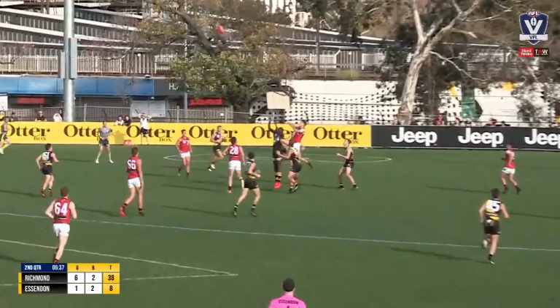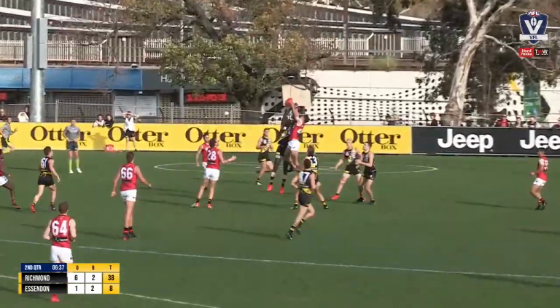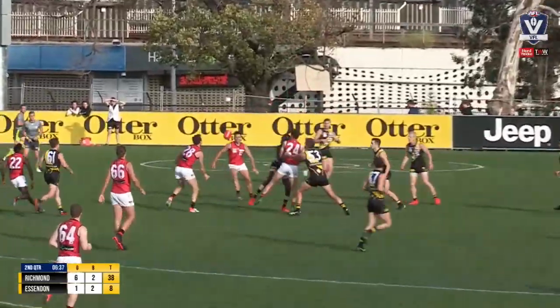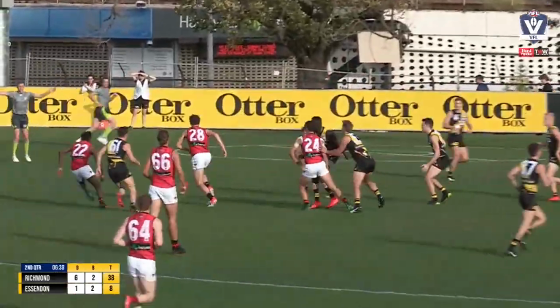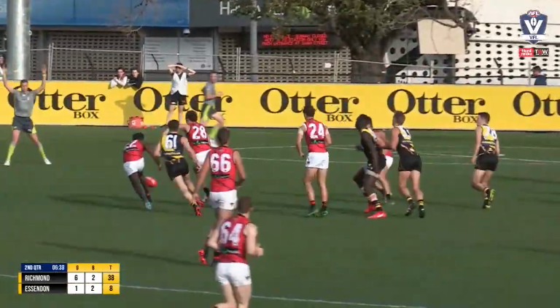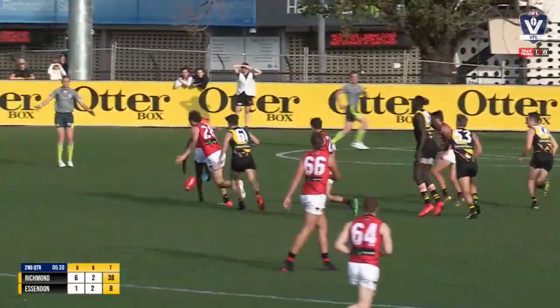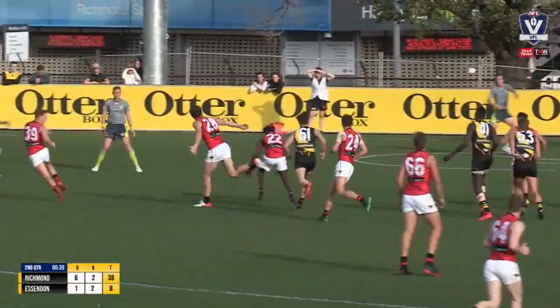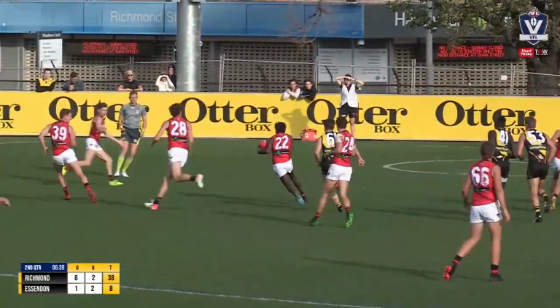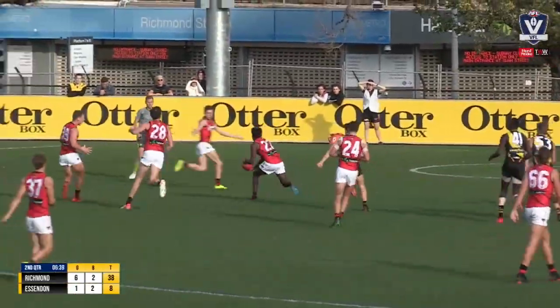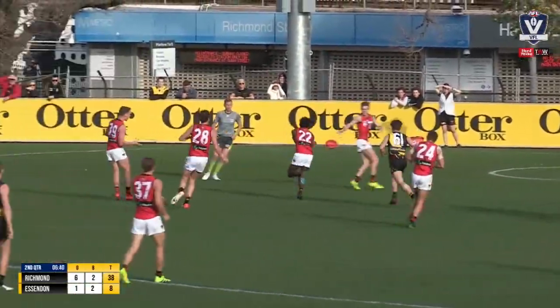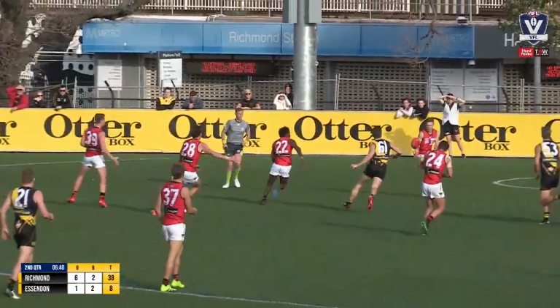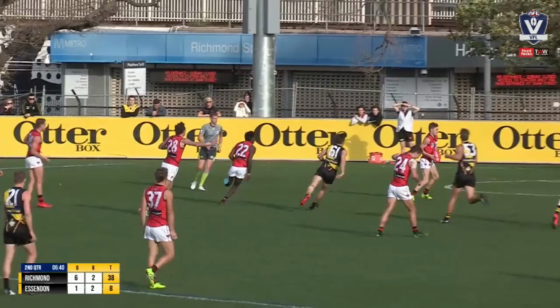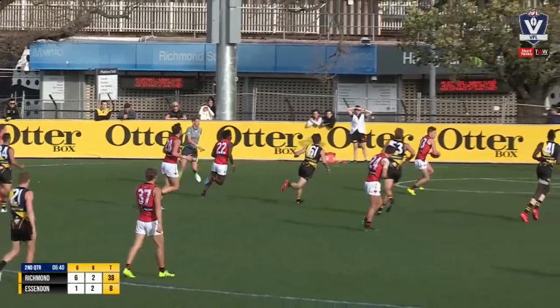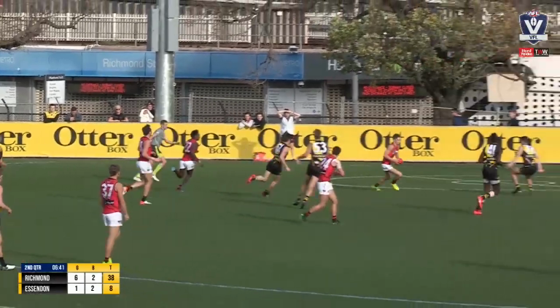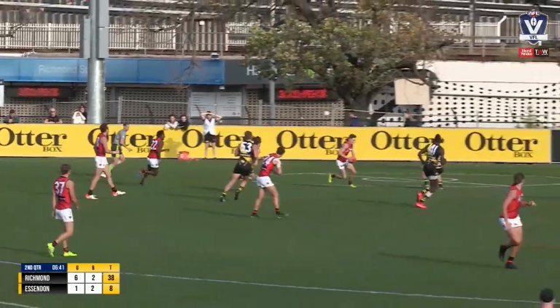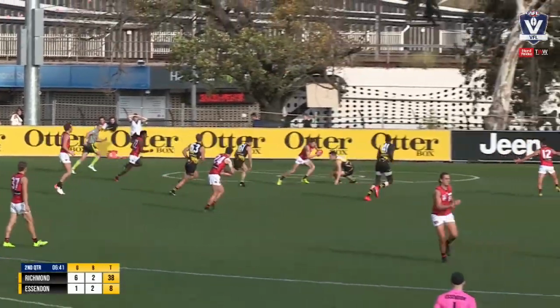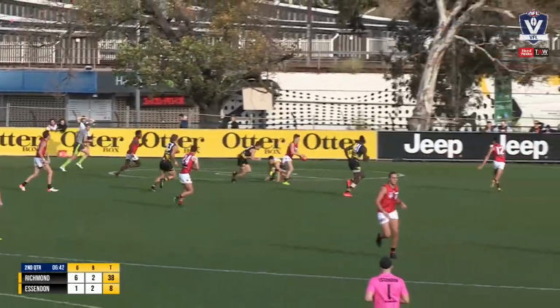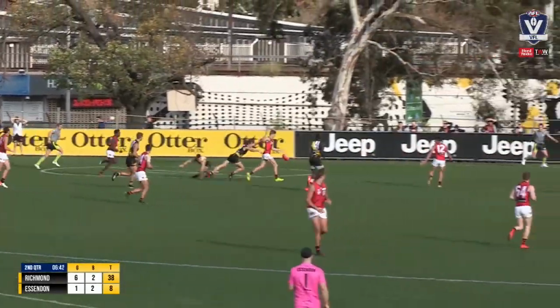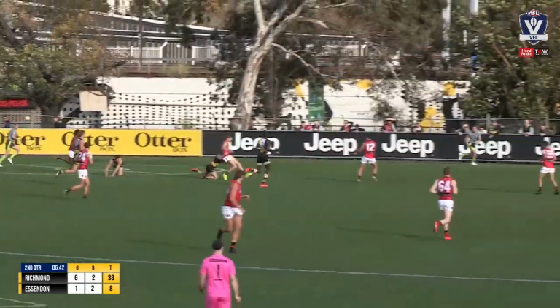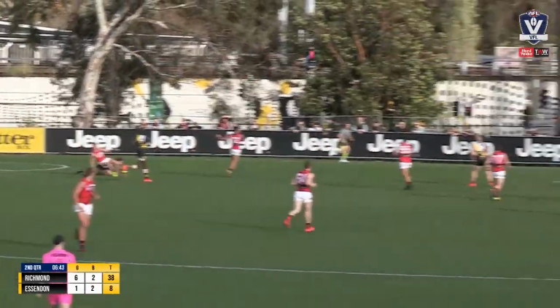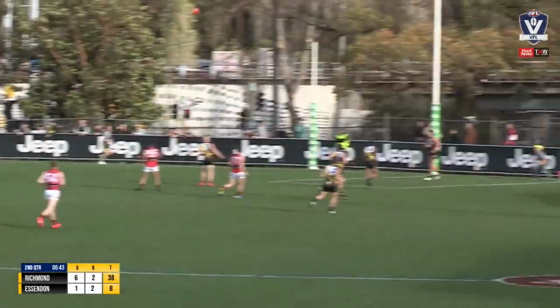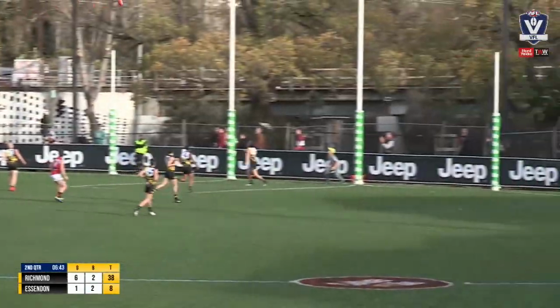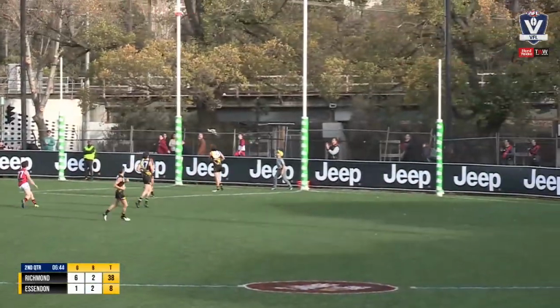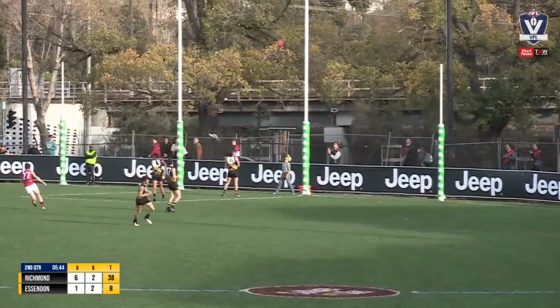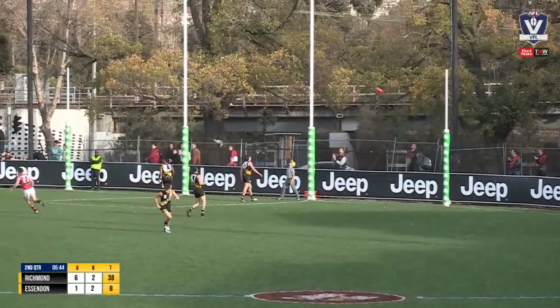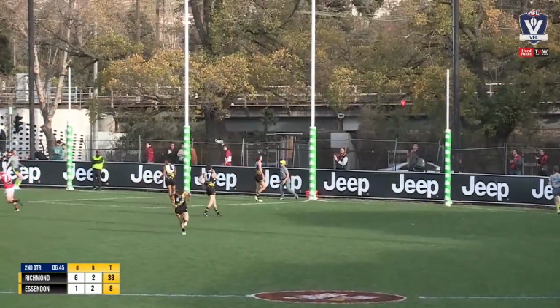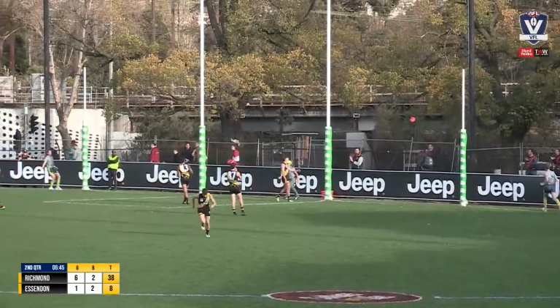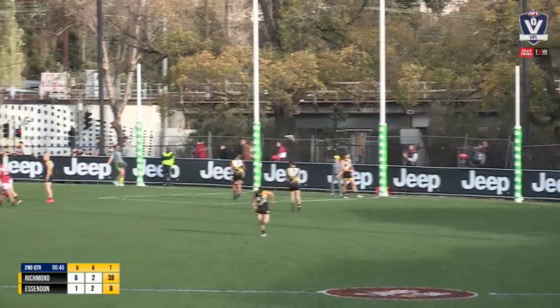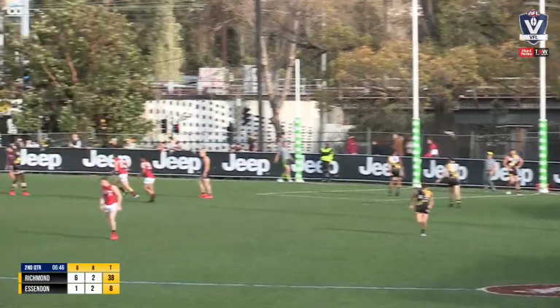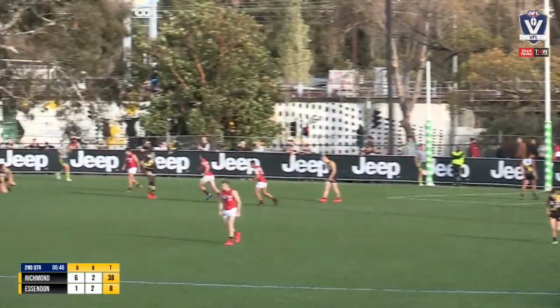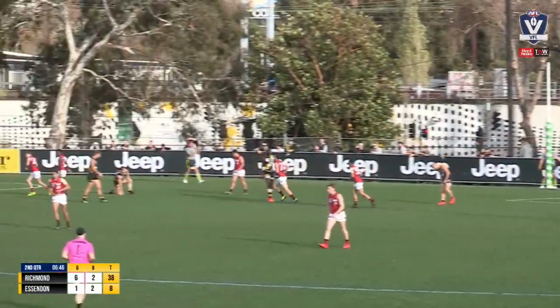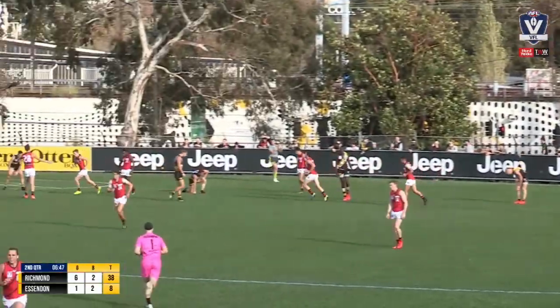He sends the Bombers long inside 50. Big fly at the back from Houlihan, couldn't bring it down. Mosquito at ground level gives it off to Ham. He gets around one, gets around a second, and kicks a lovely goal for the Bombers.